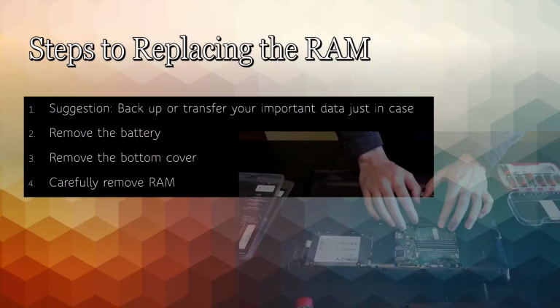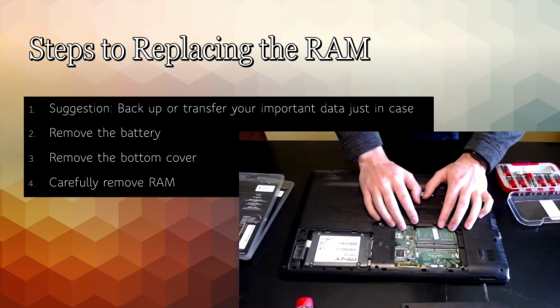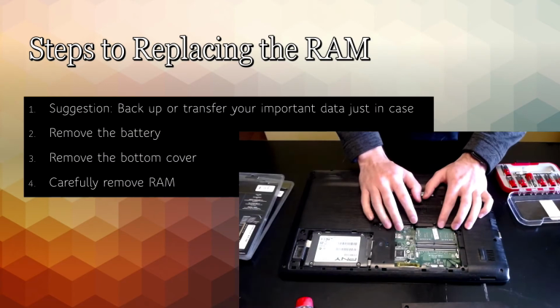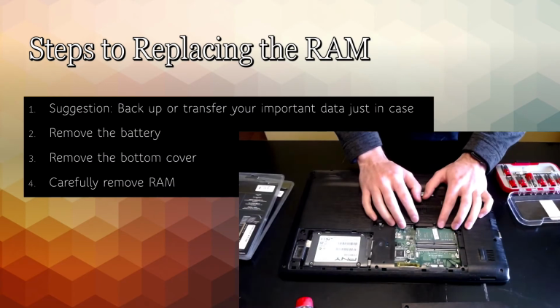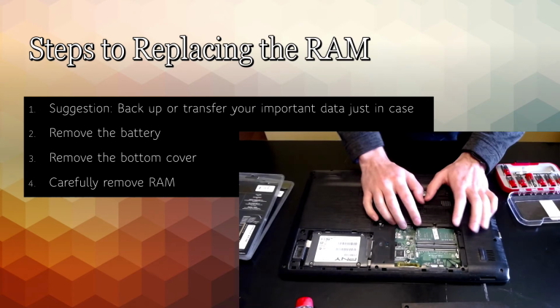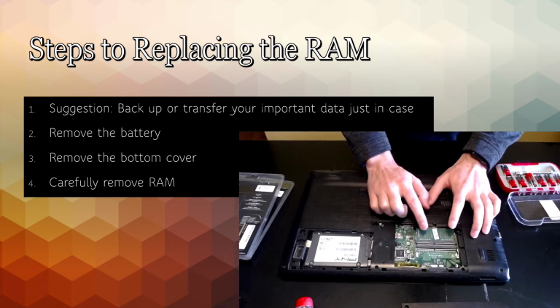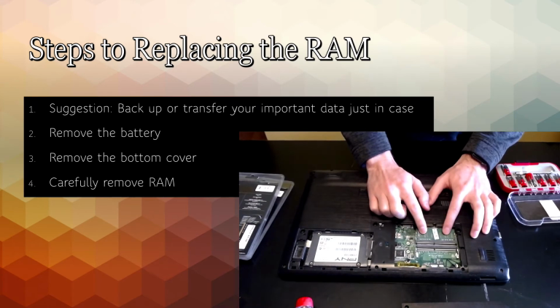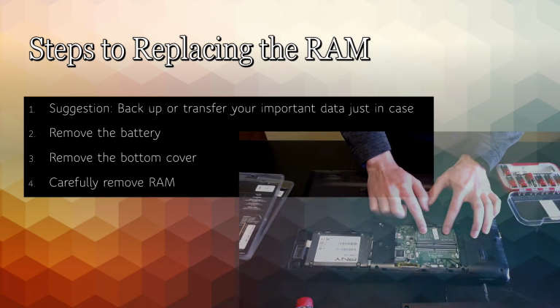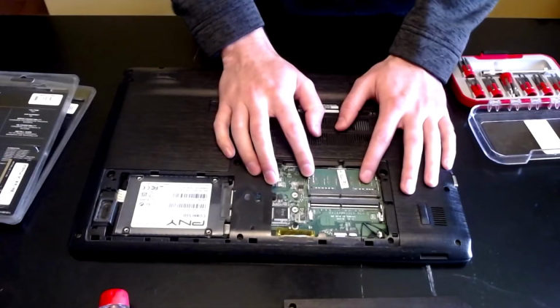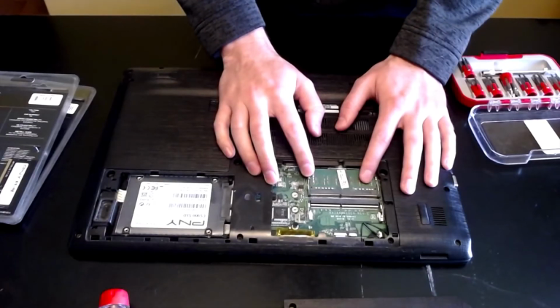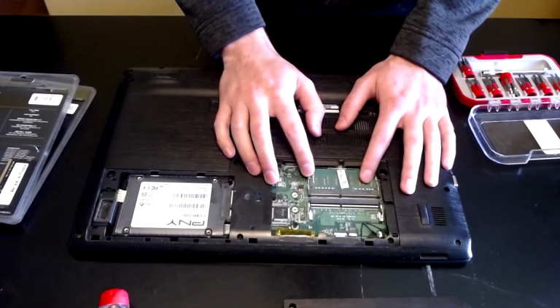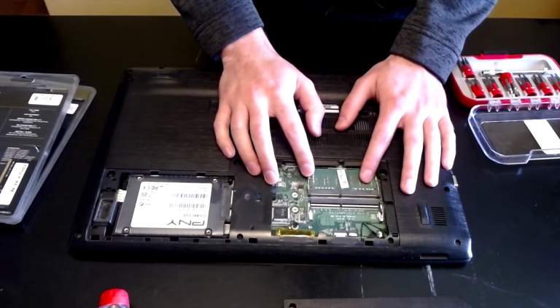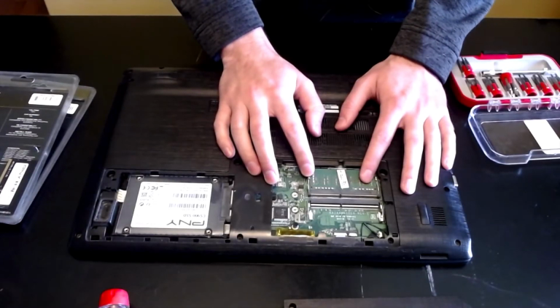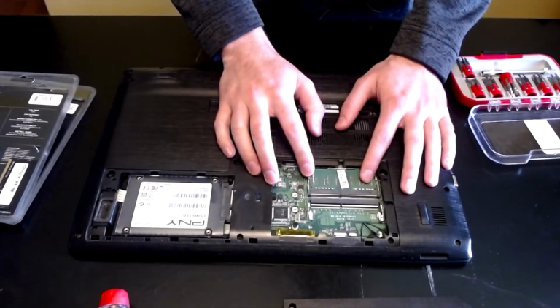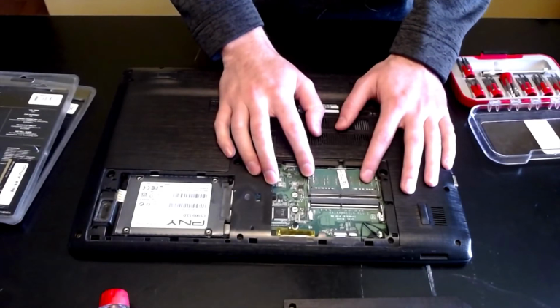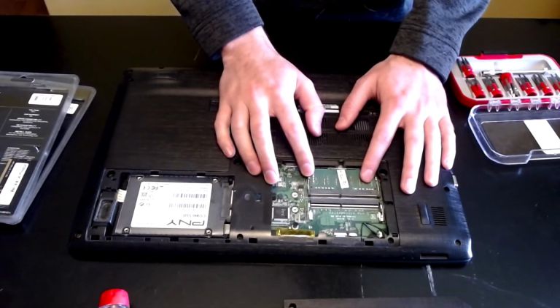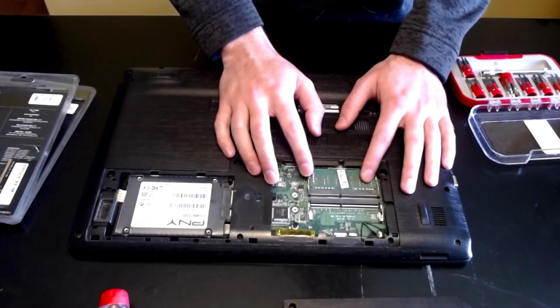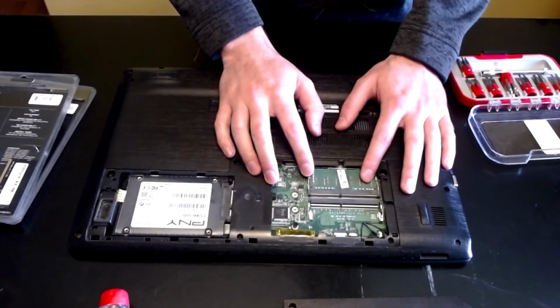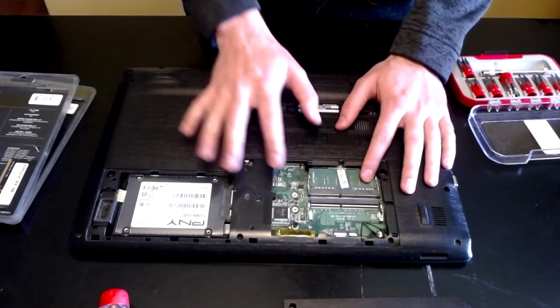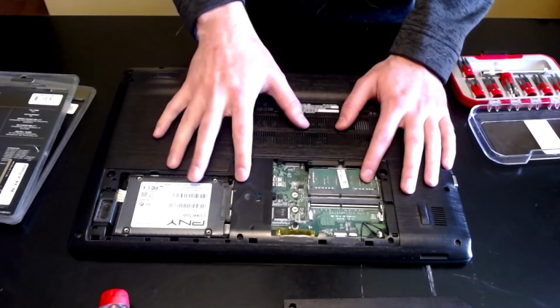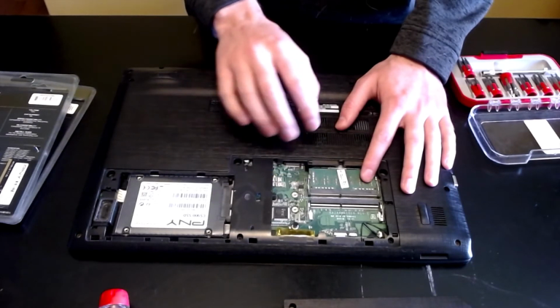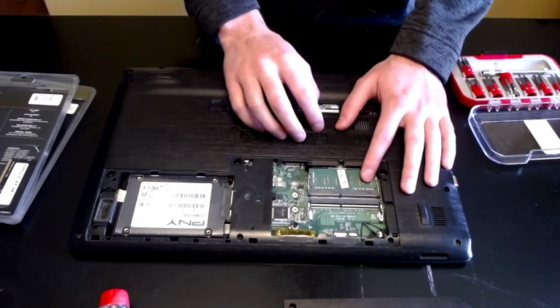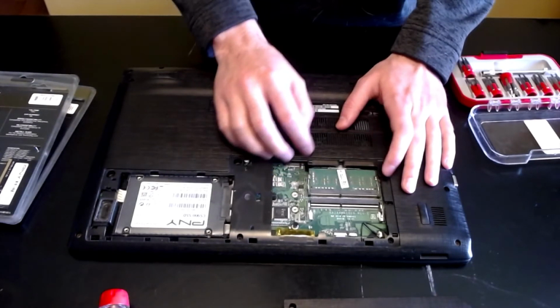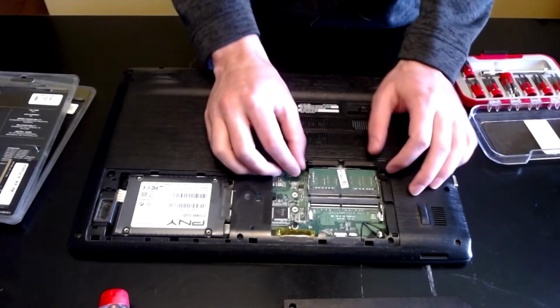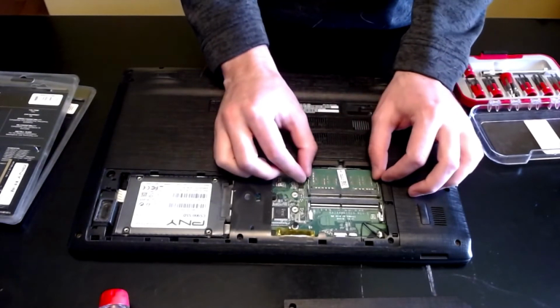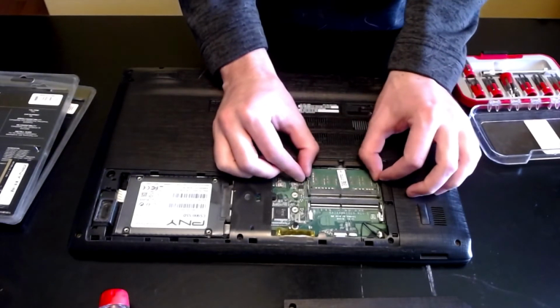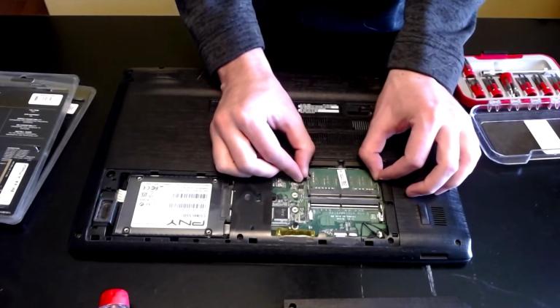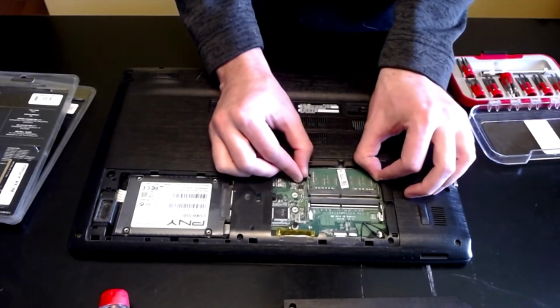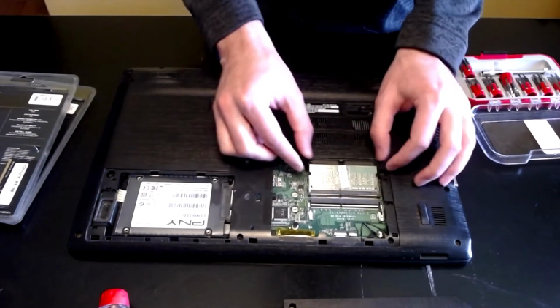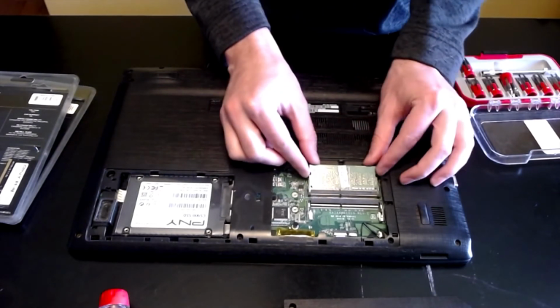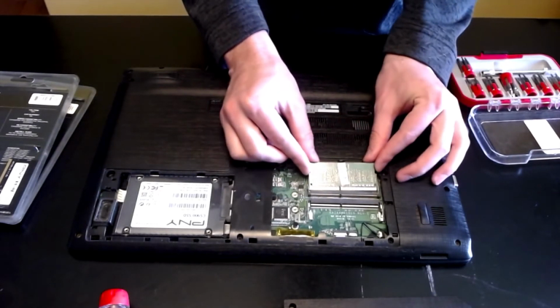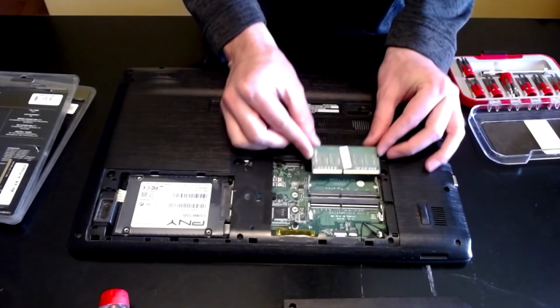Once you have access to the RAM, you can carefully remove it. Some companies make anti-static mats that I would suggest you use when working with the internals of a computer. I'm going to go ahead and pop this one out.